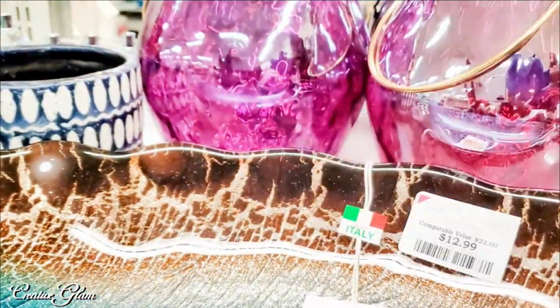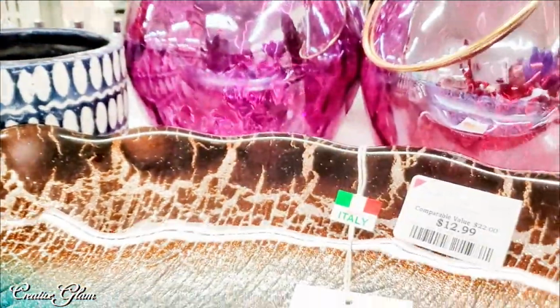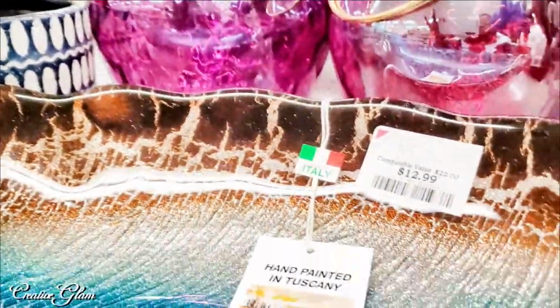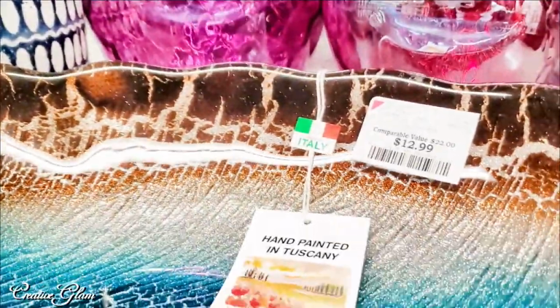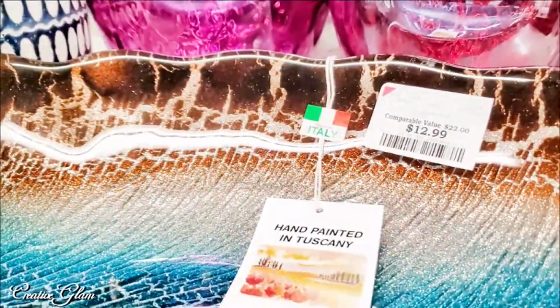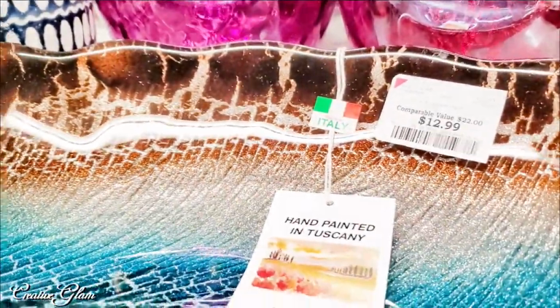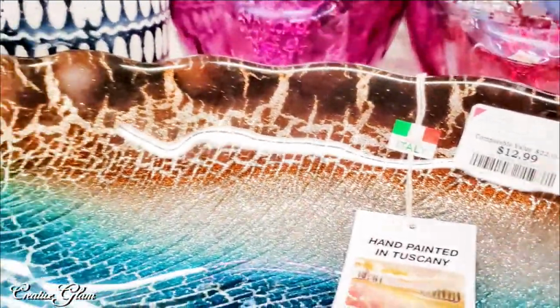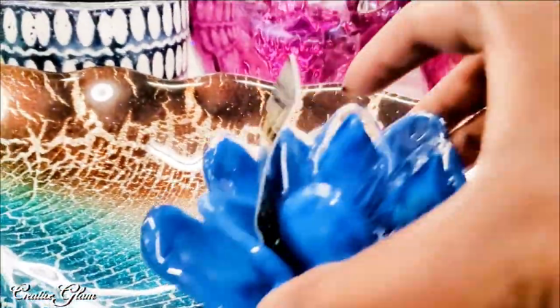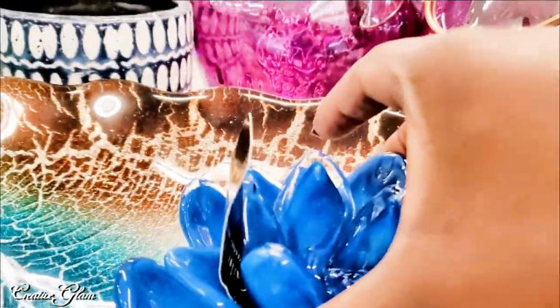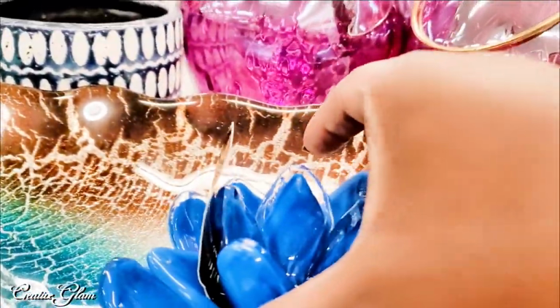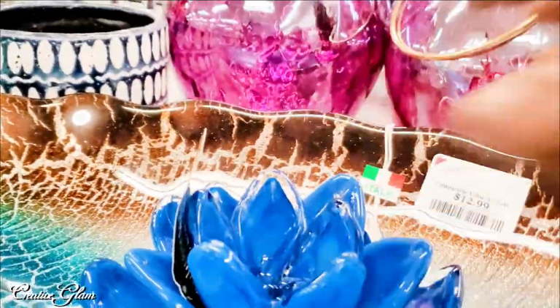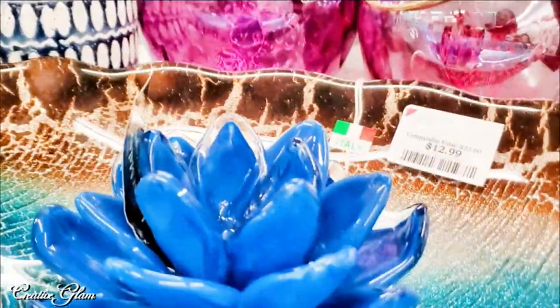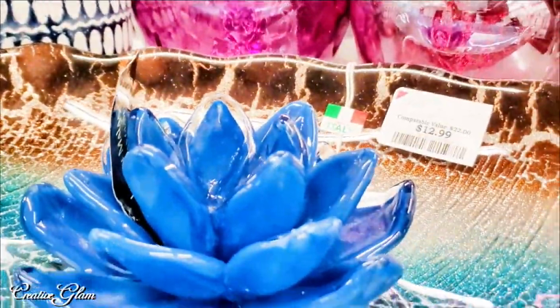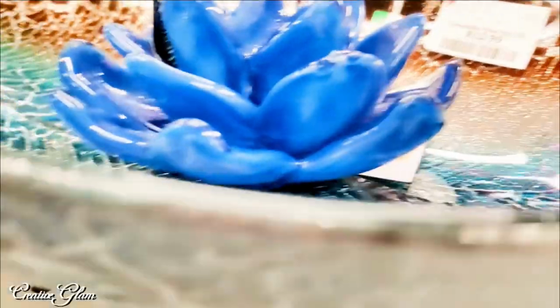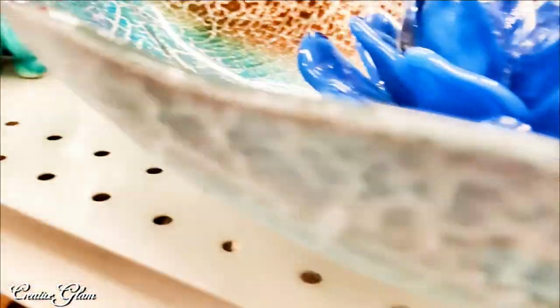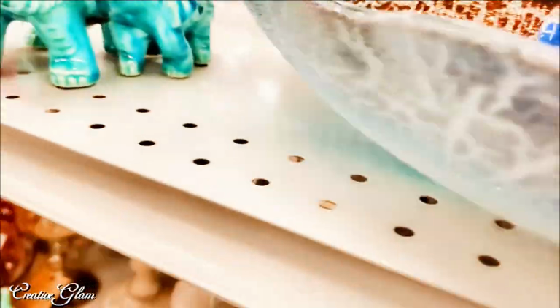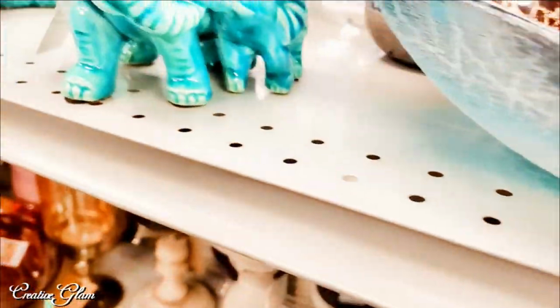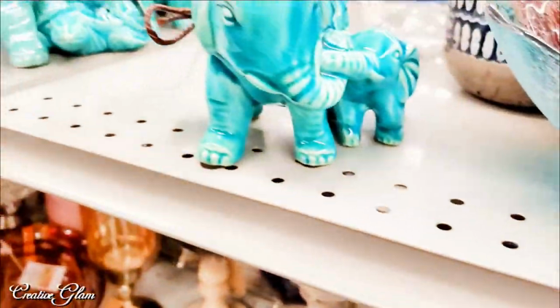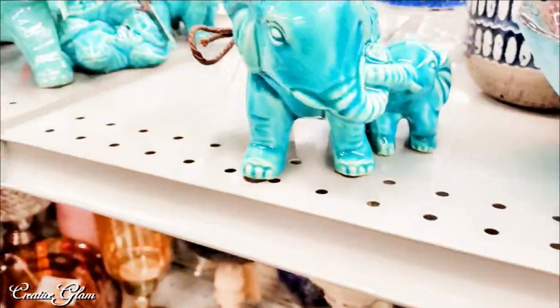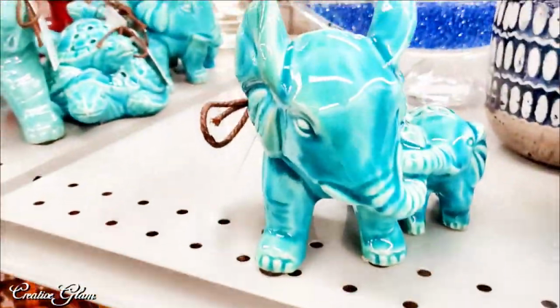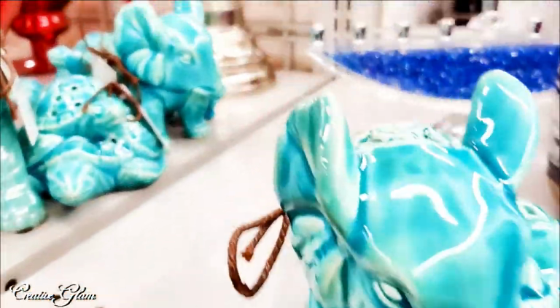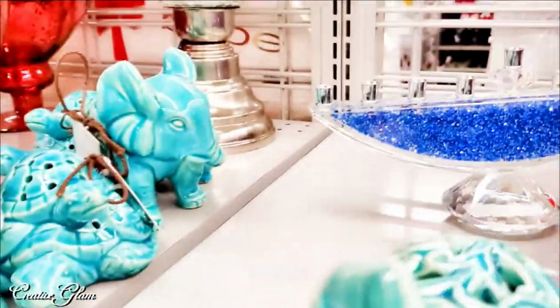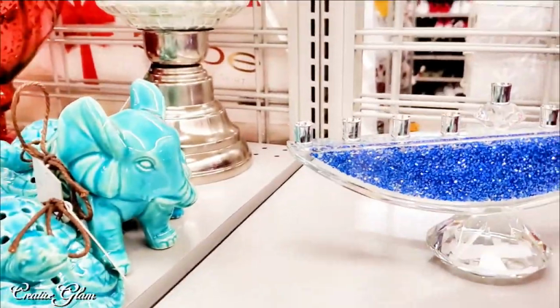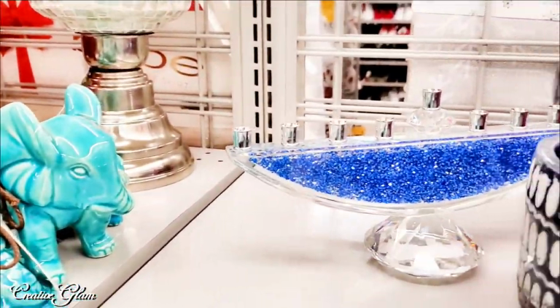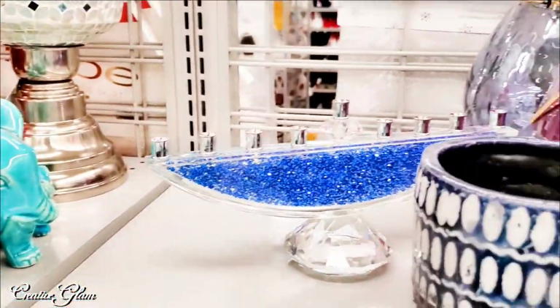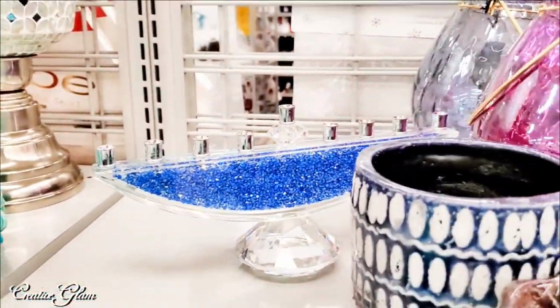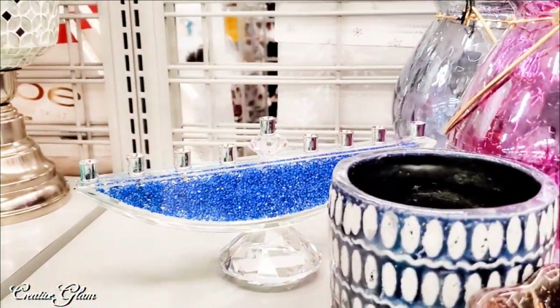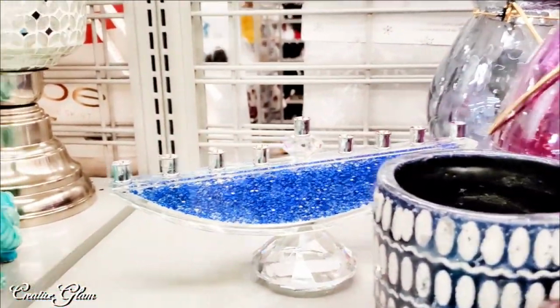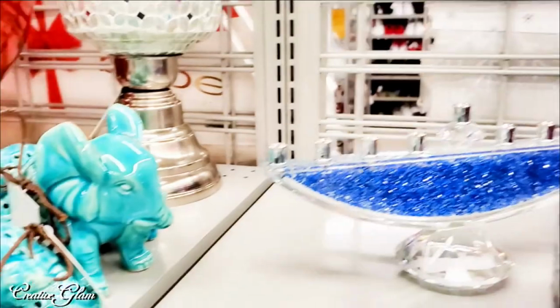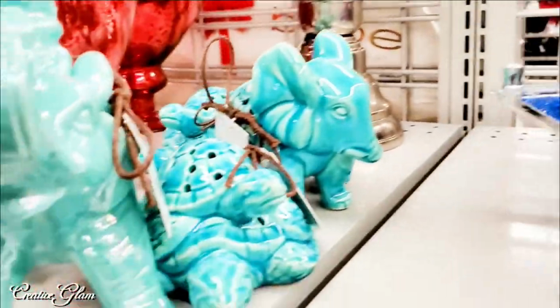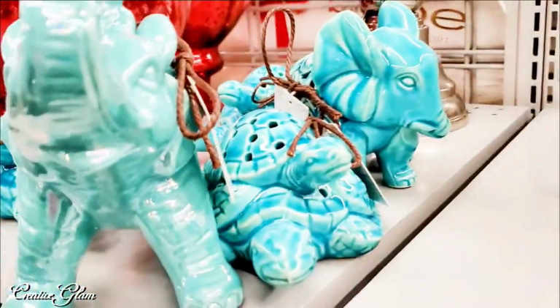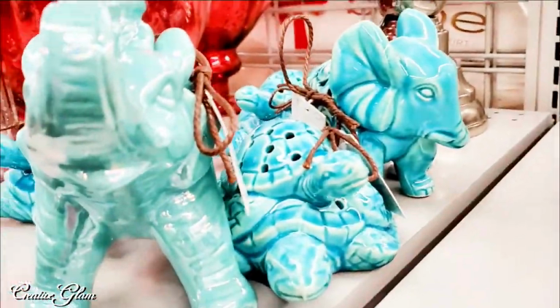I thought that was a one piece altogether, that's why I picked it up. Someone had said something inside of that glass bowl. Trust me.